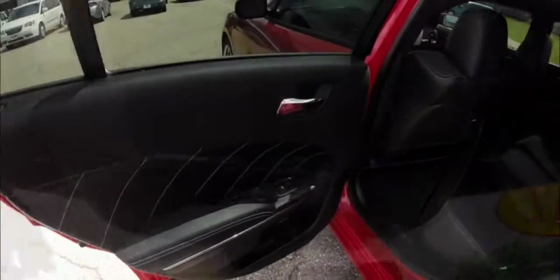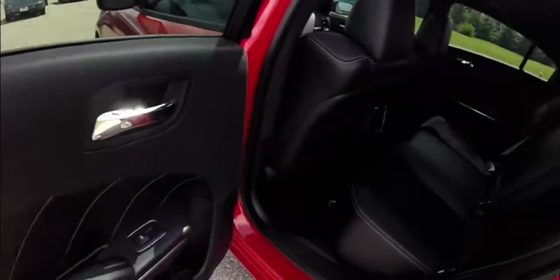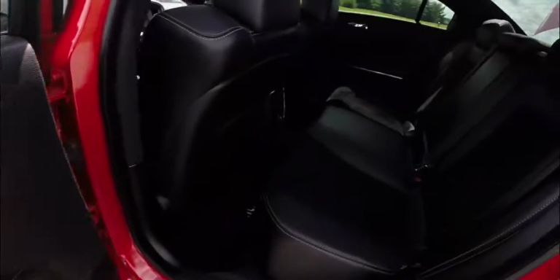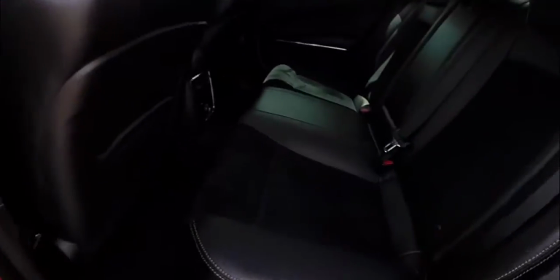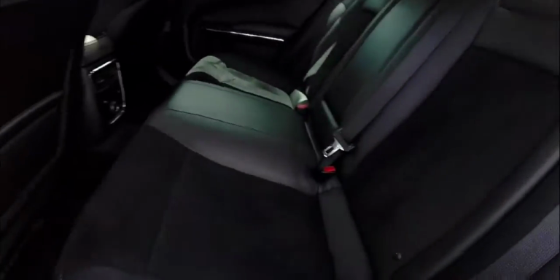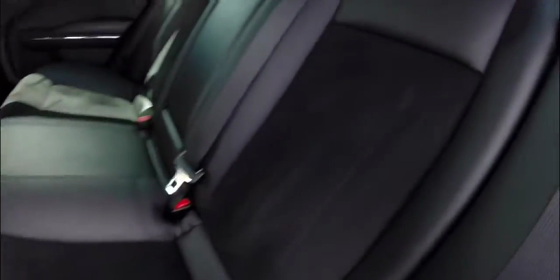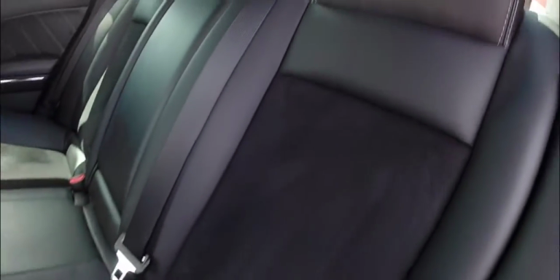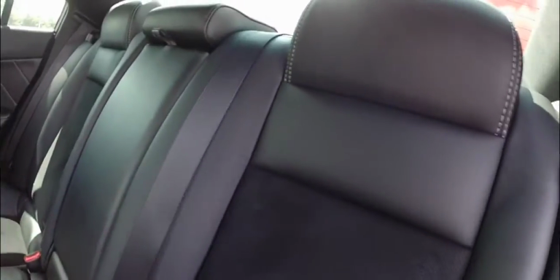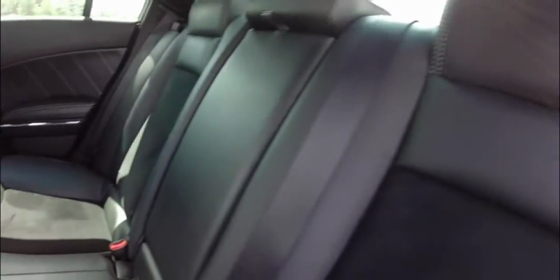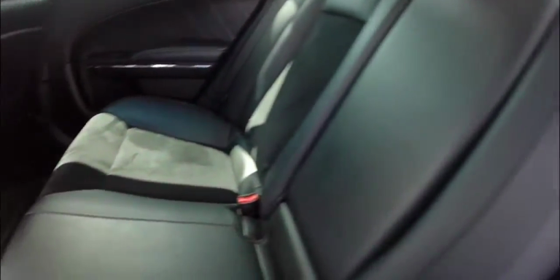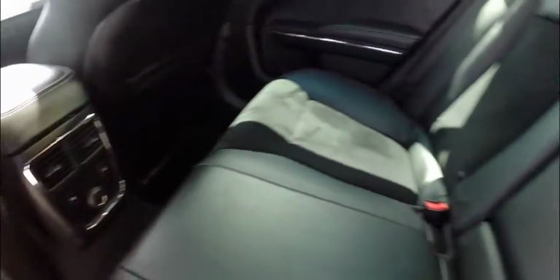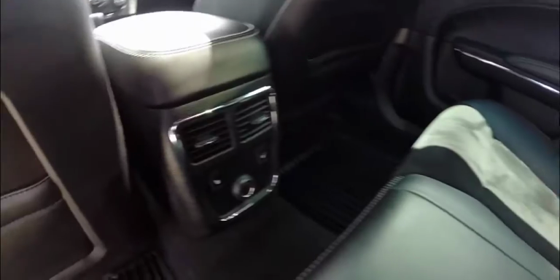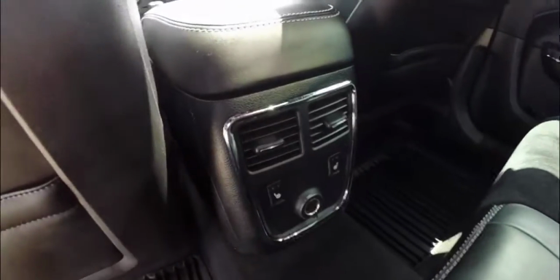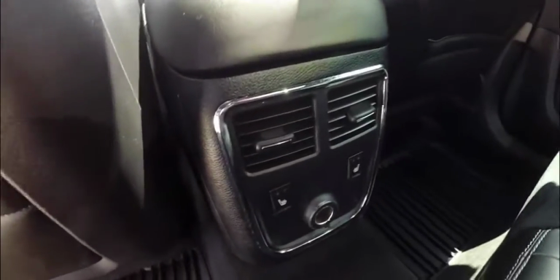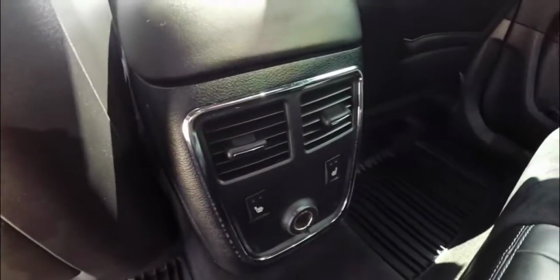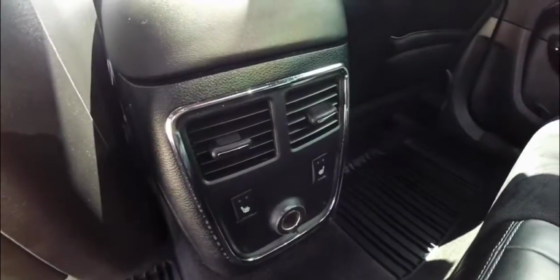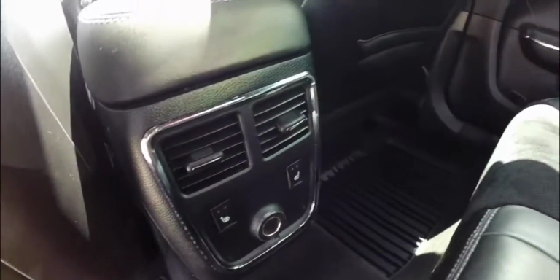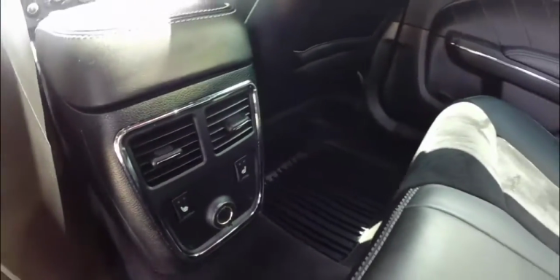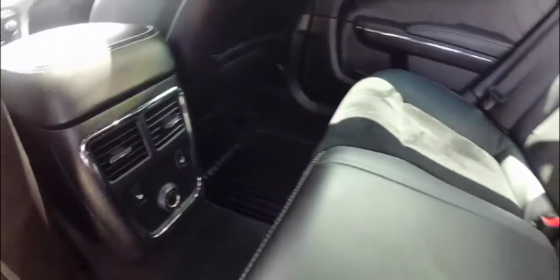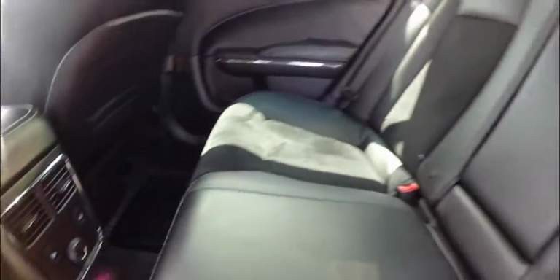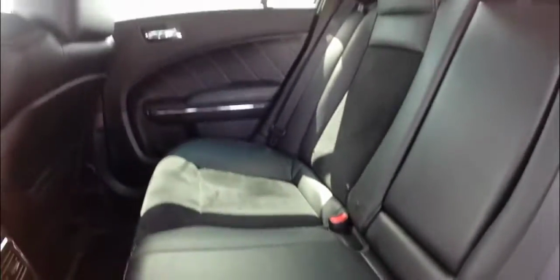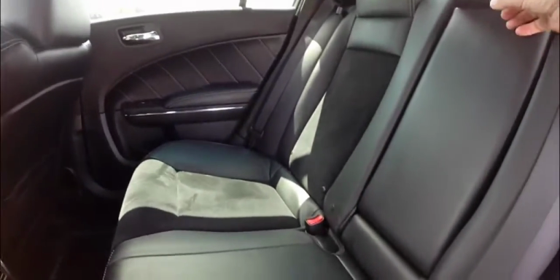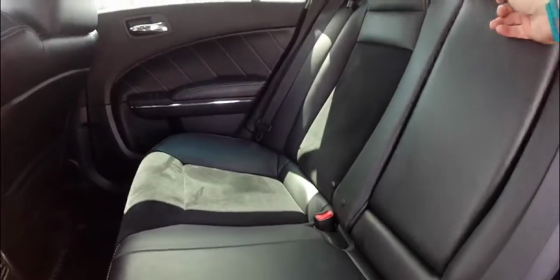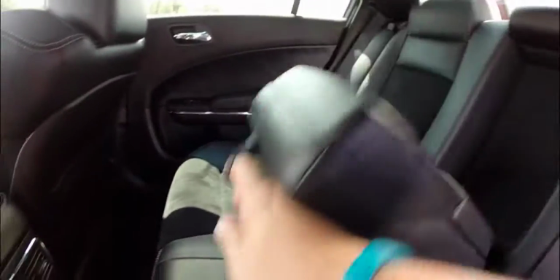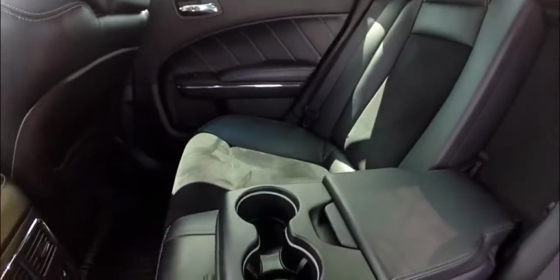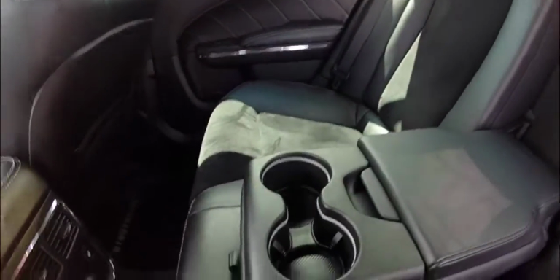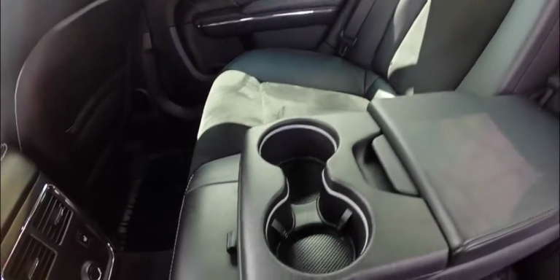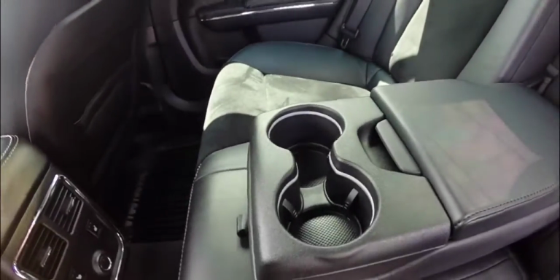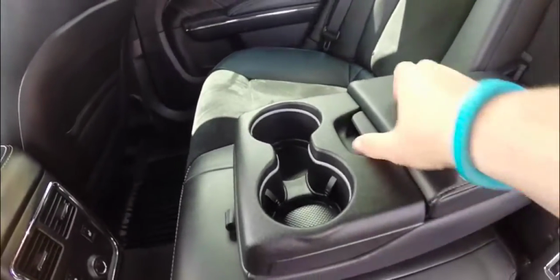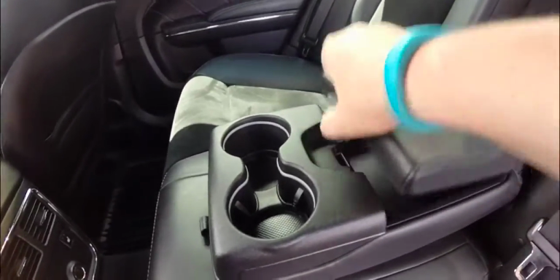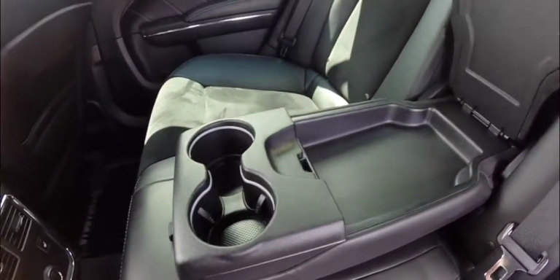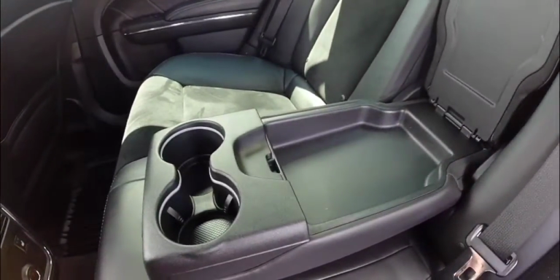Looking at the back seat, the preferred suede continues. Both rear seats are heated and have their own individual air vents. The center armrest folds down to reveal illuminated cupholders and storage.